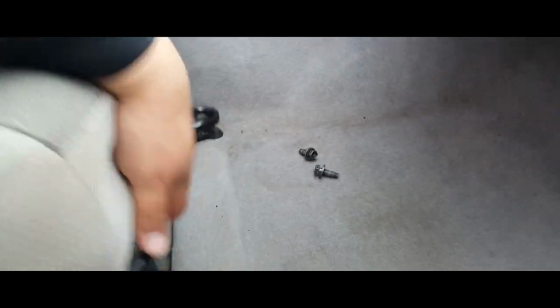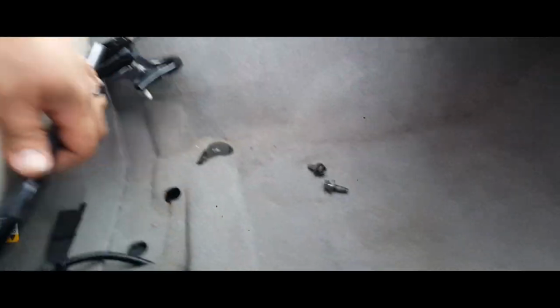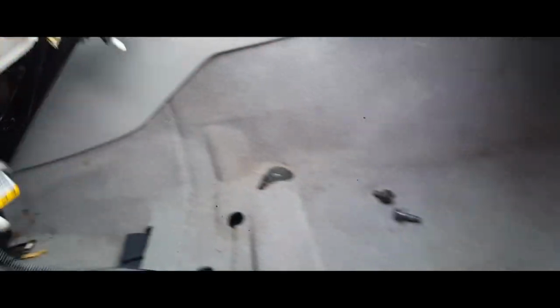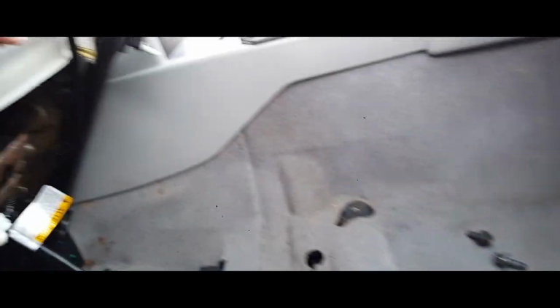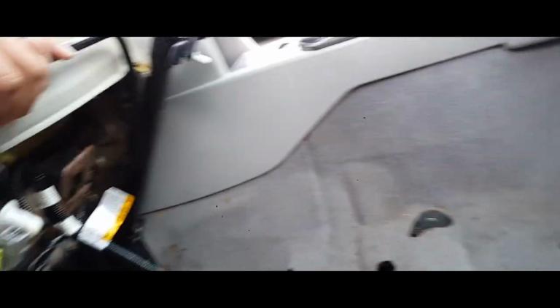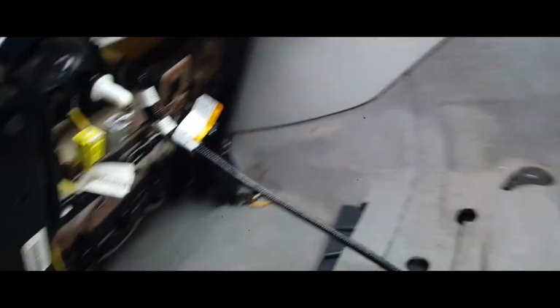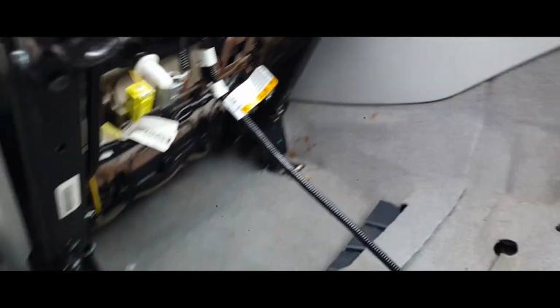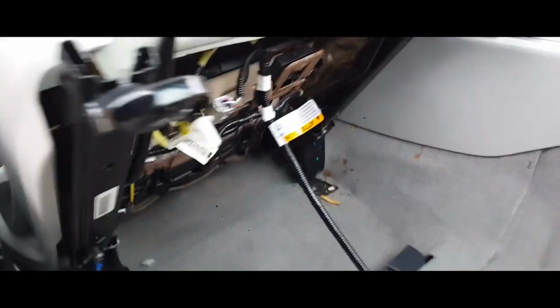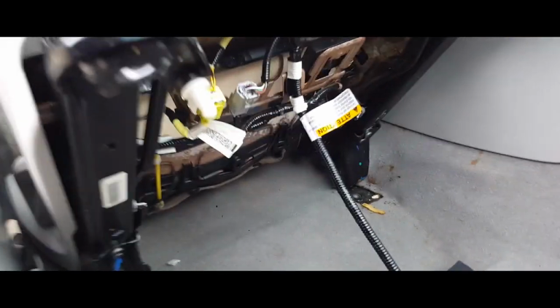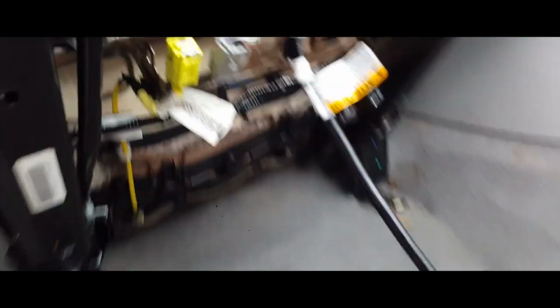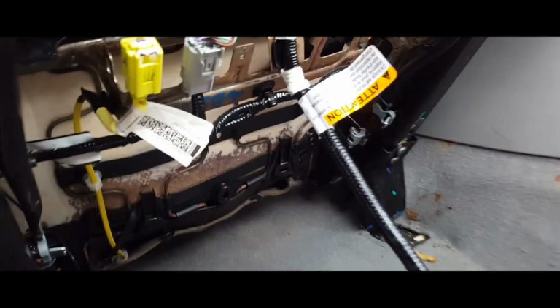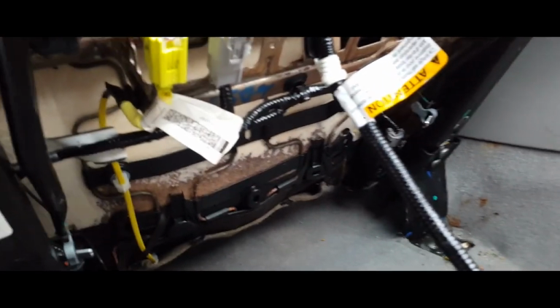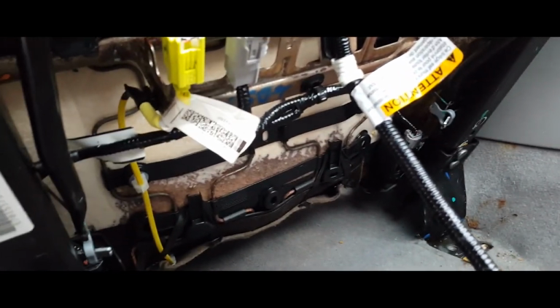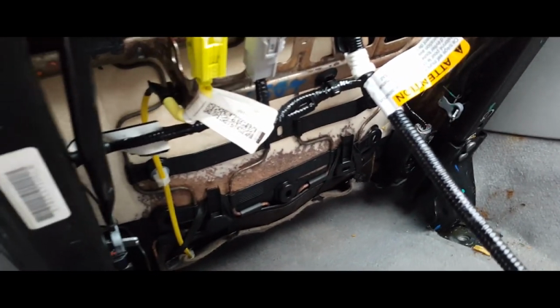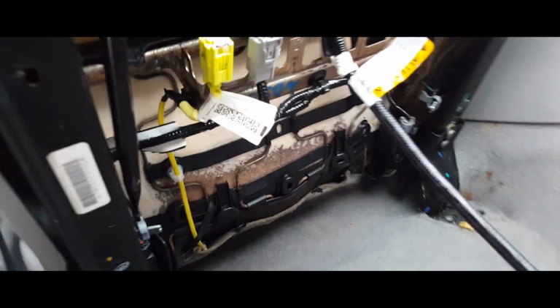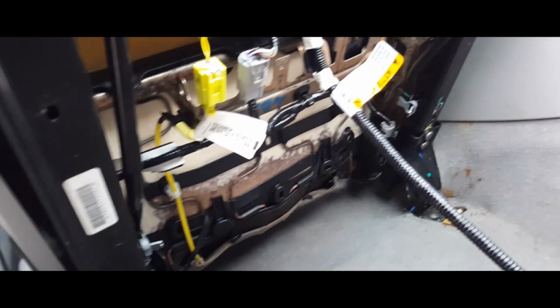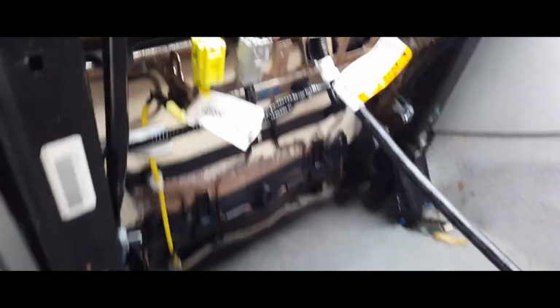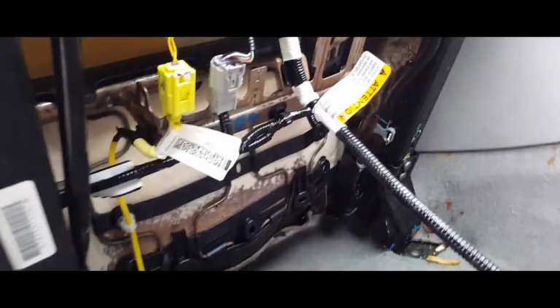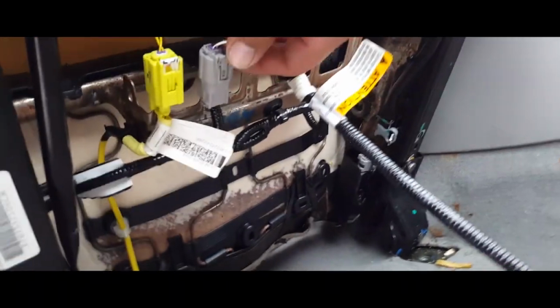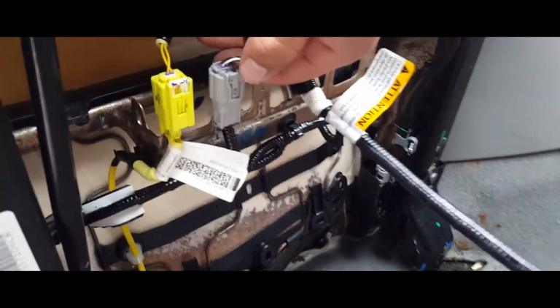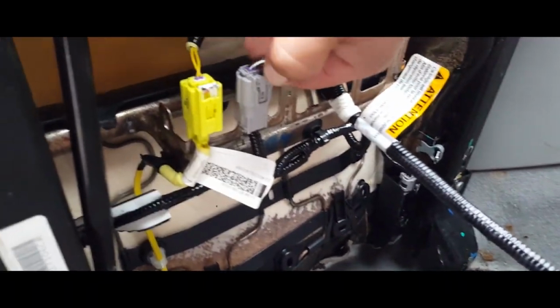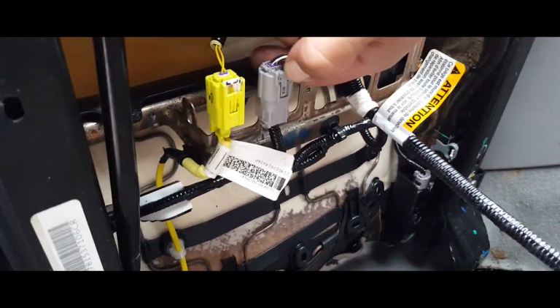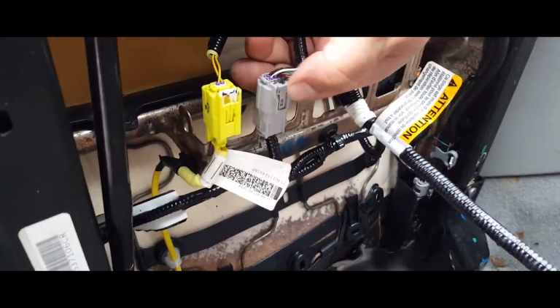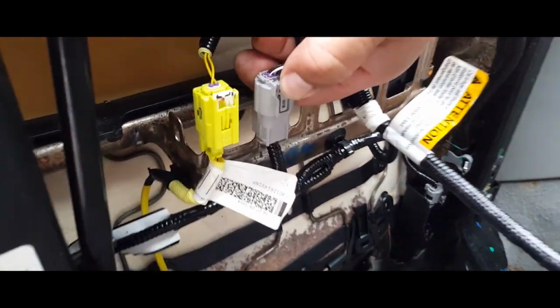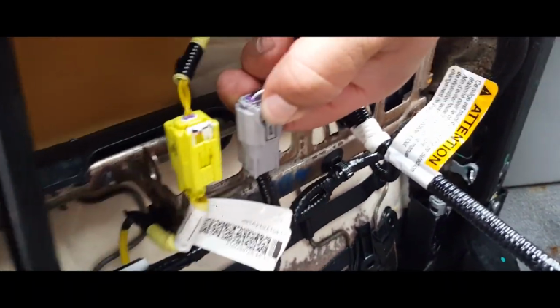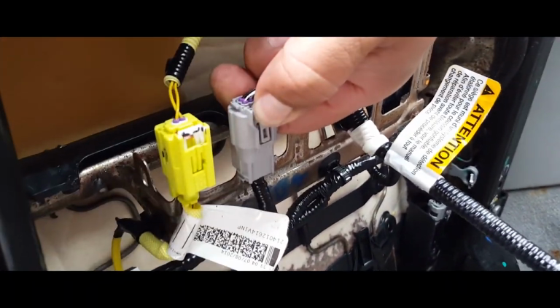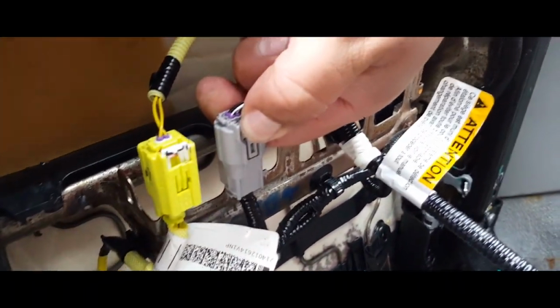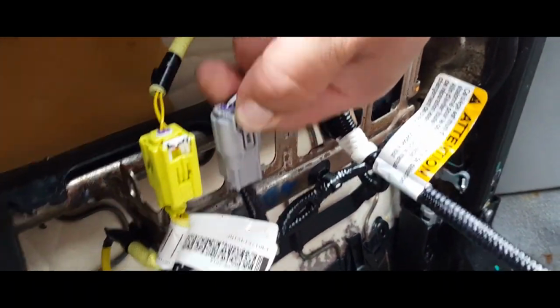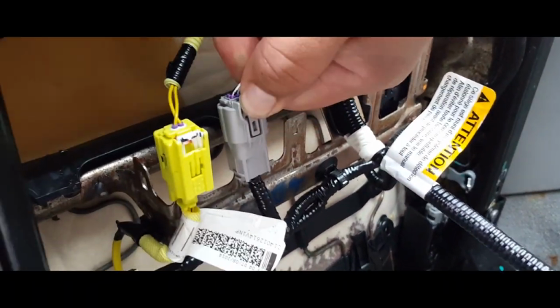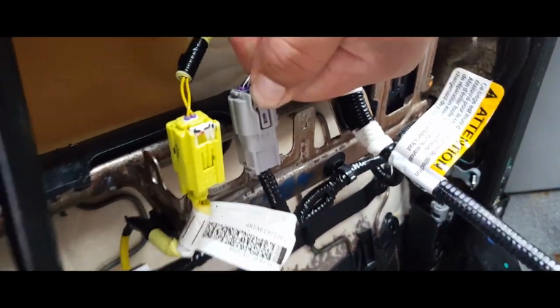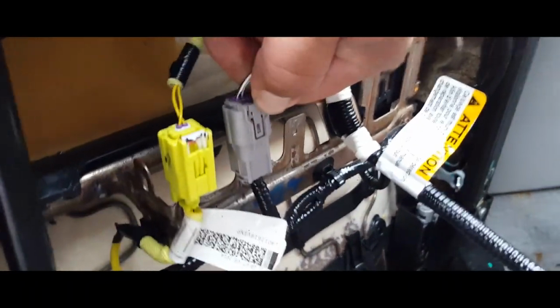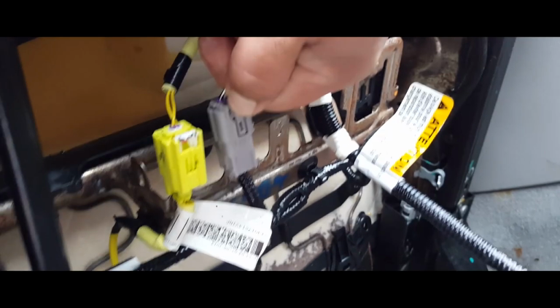We're going to tilt it back, and we have these cables here that we have to unplug. So the first thing we're going to do is press on this down and pull up.